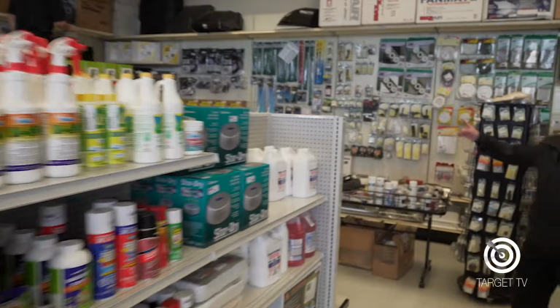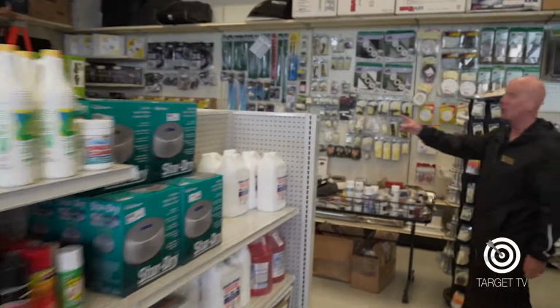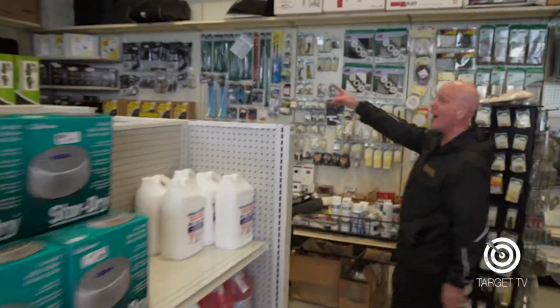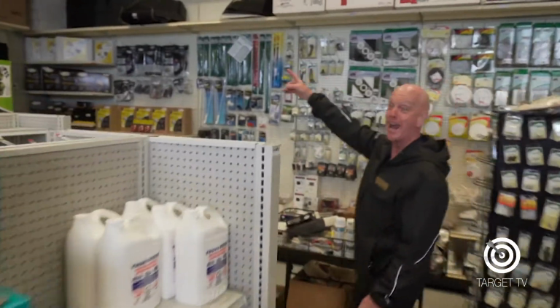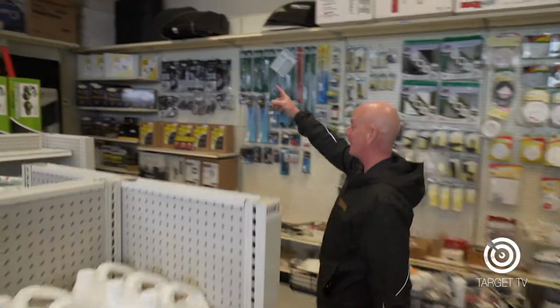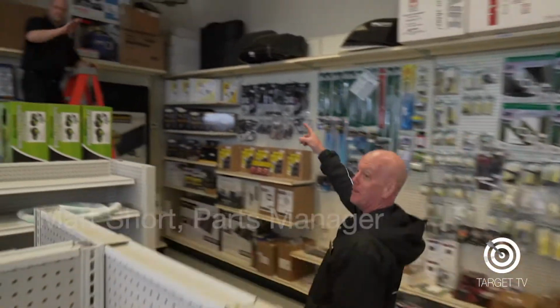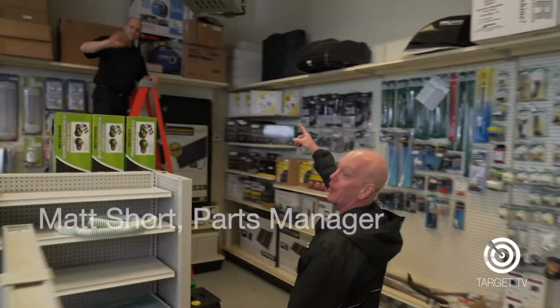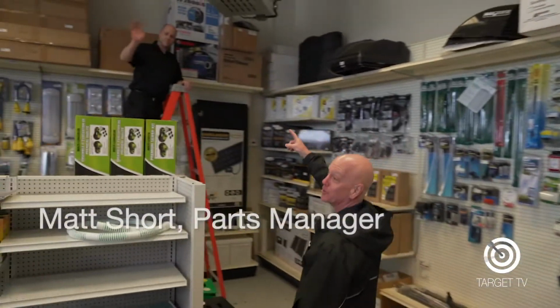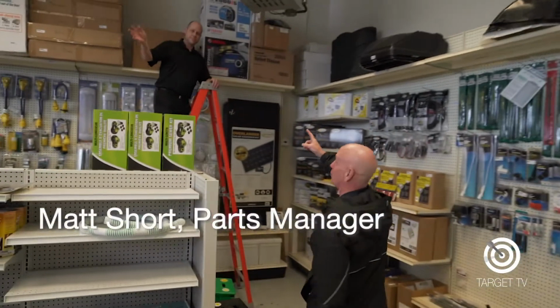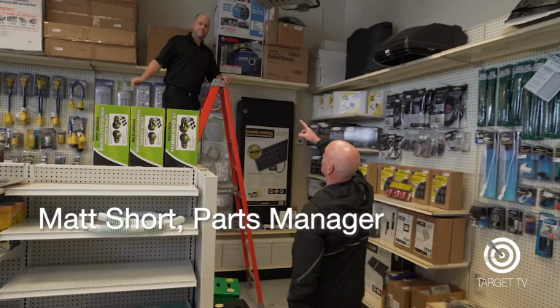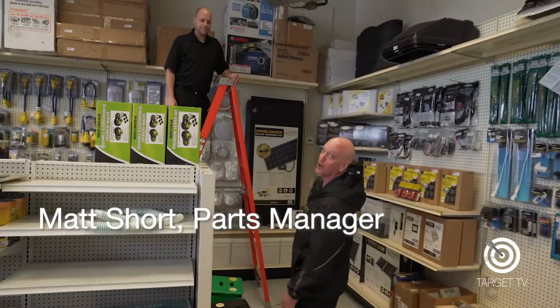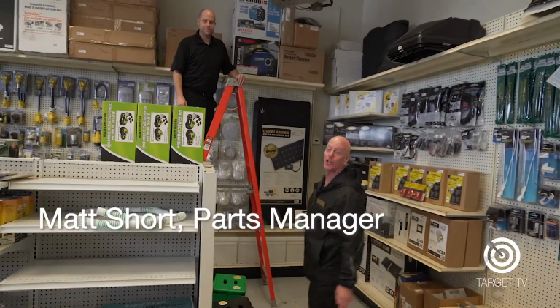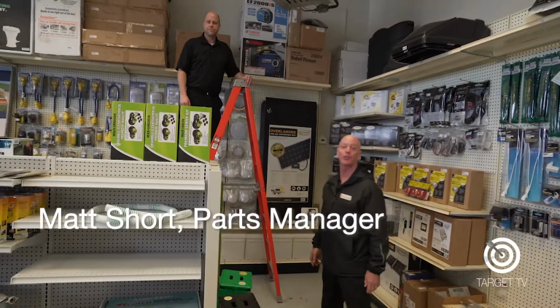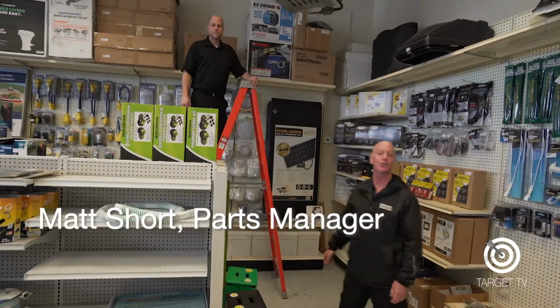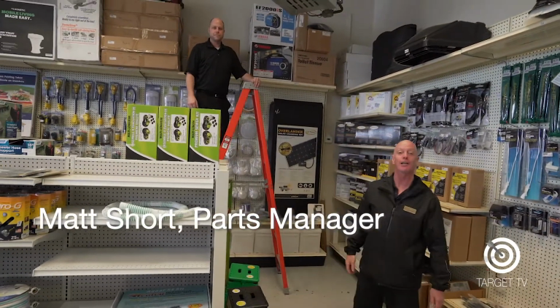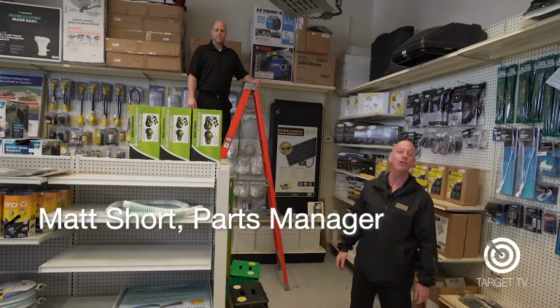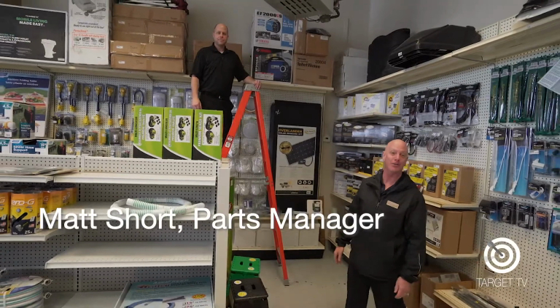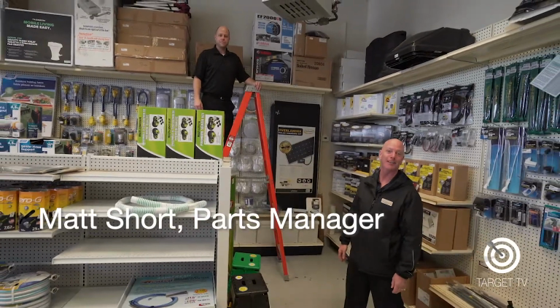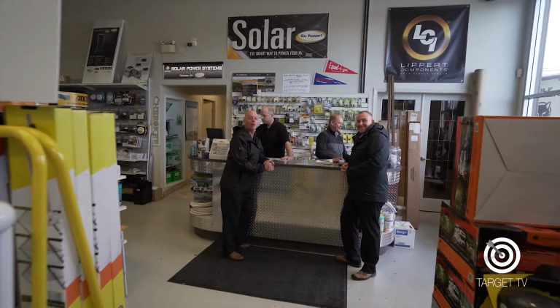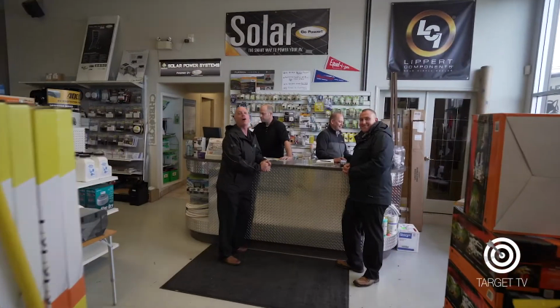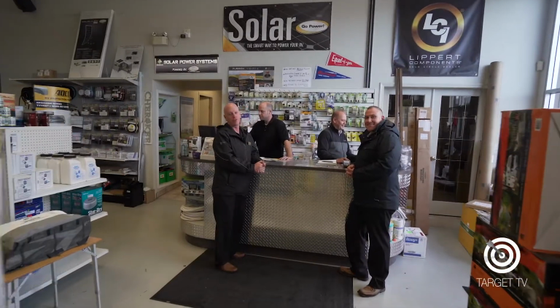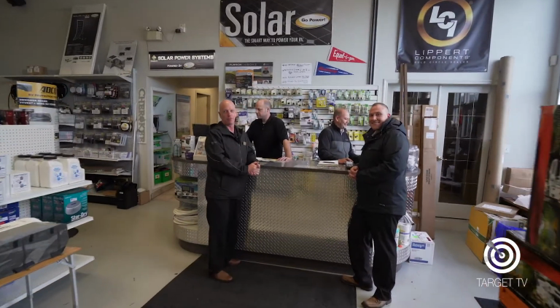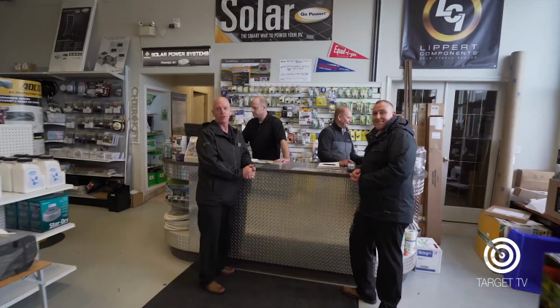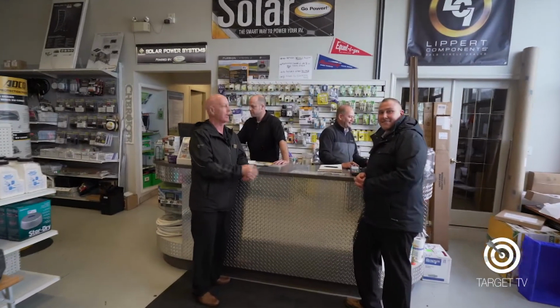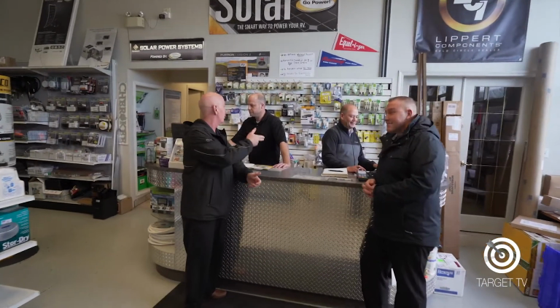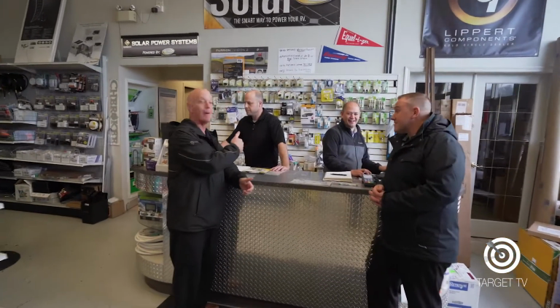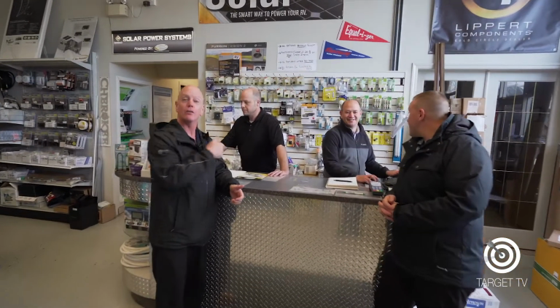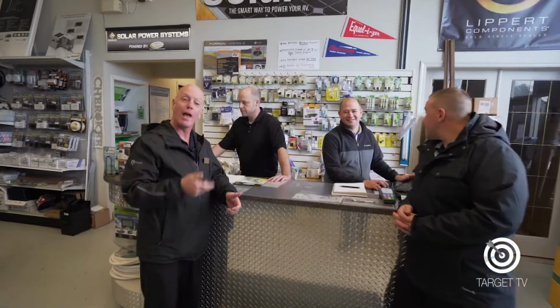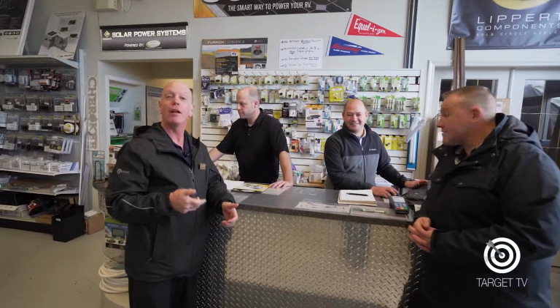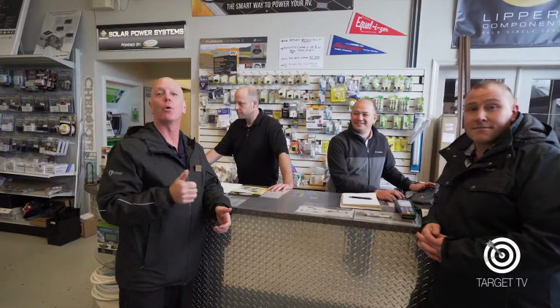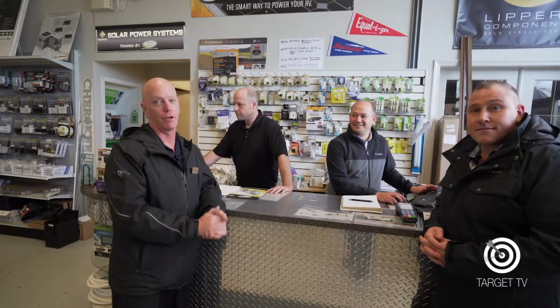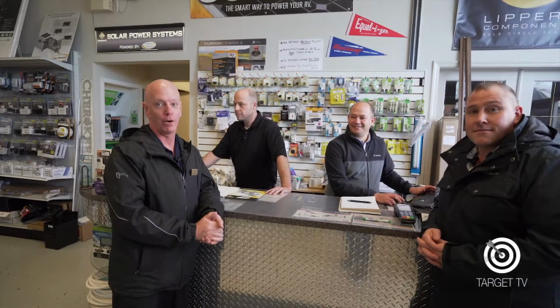Look up — look way up! Meet Matt, our parts manager. He's busily stocking shelves for accessories you might need on your next trip. We carry hundreds of items in stock, and if Alberto or Matt don't have it, they can order it in for you.